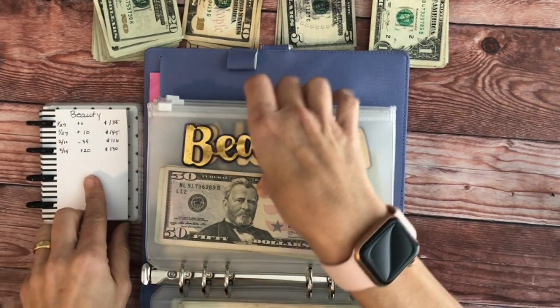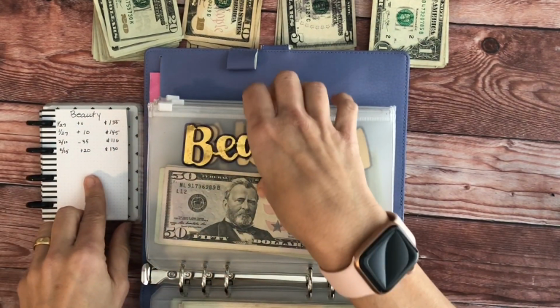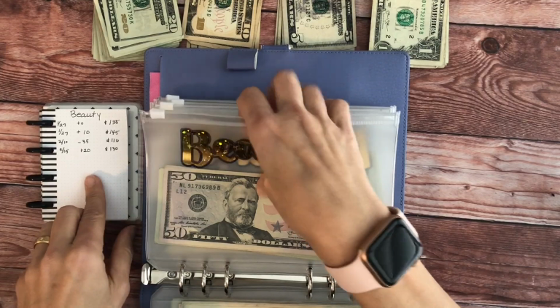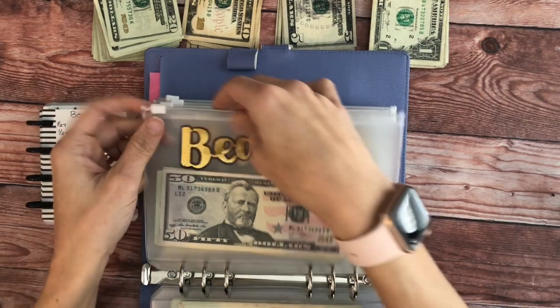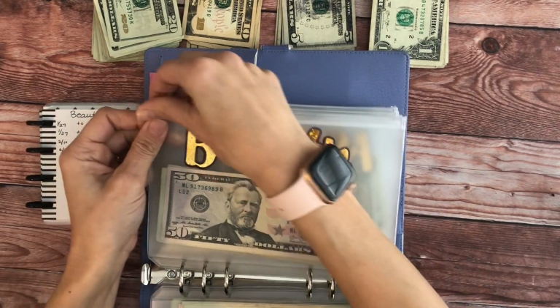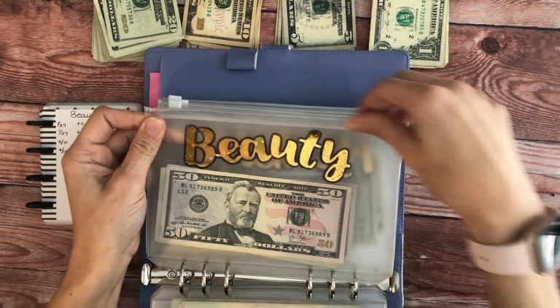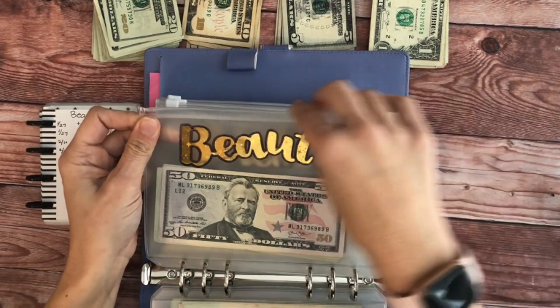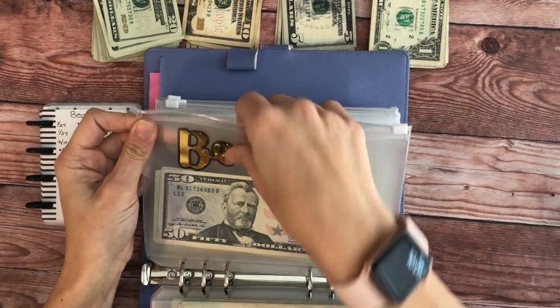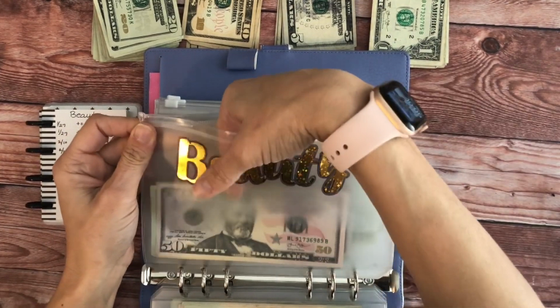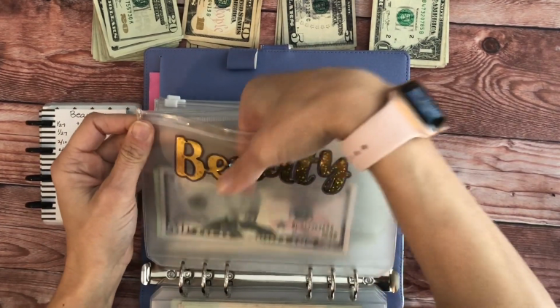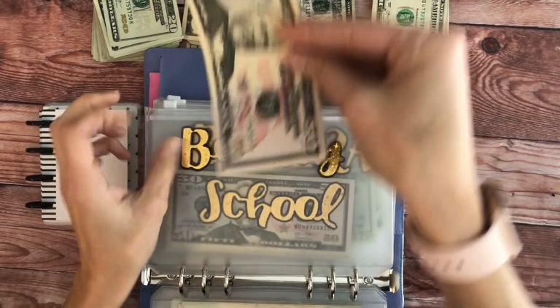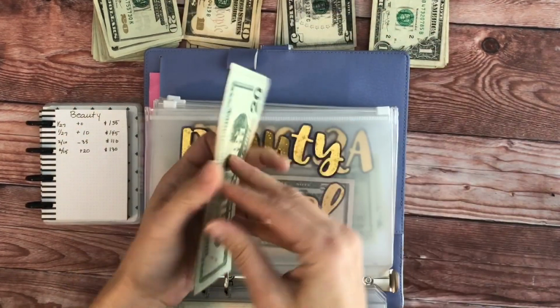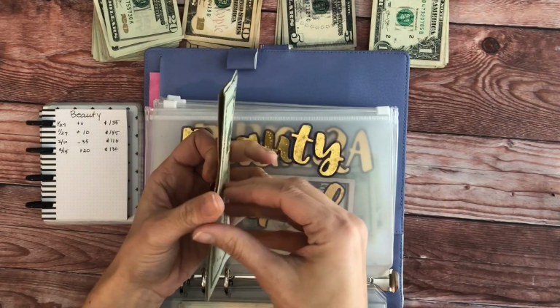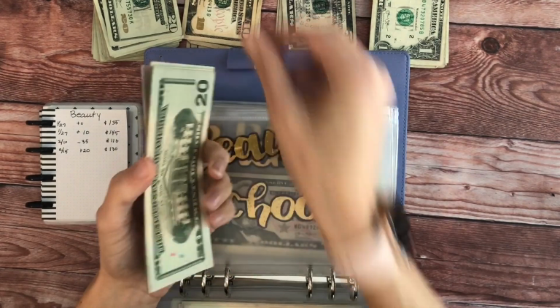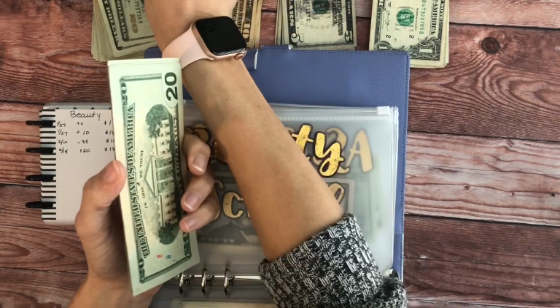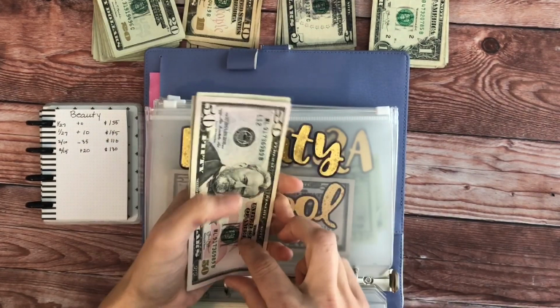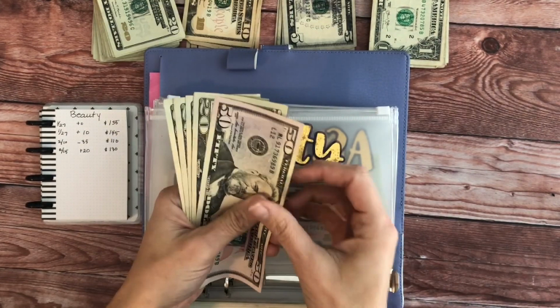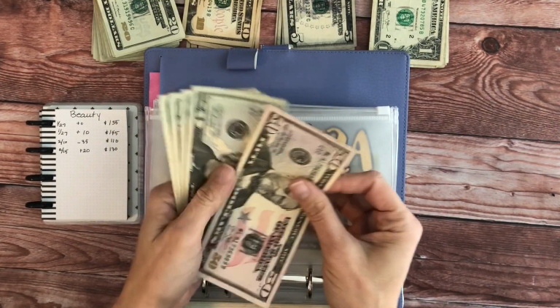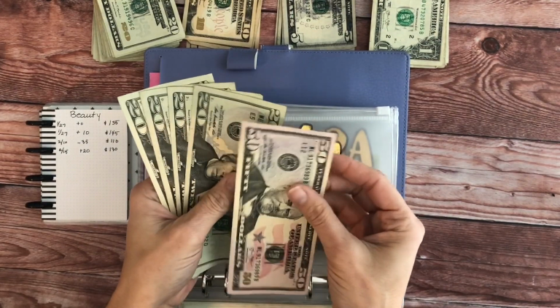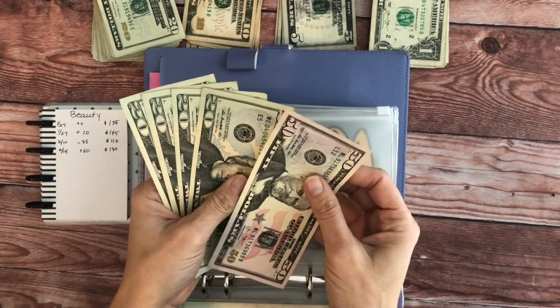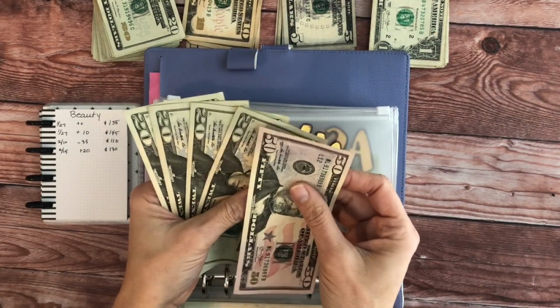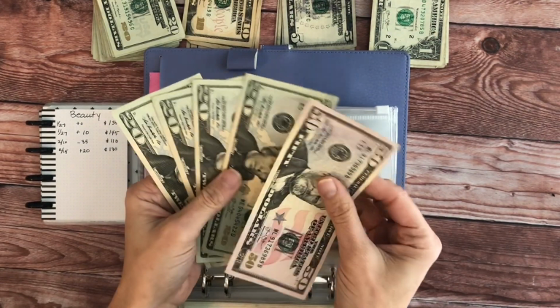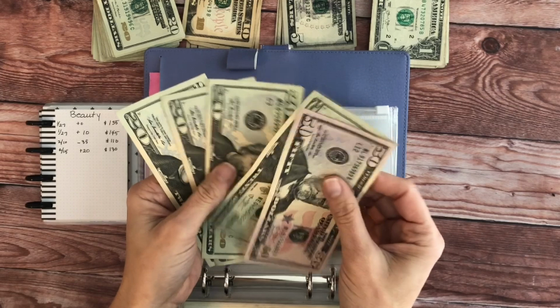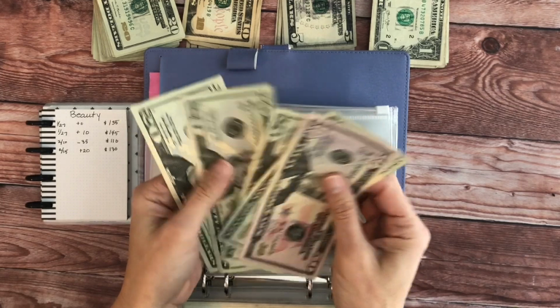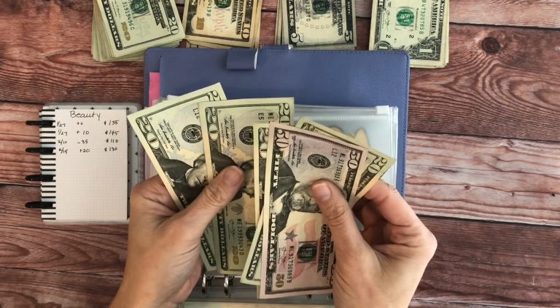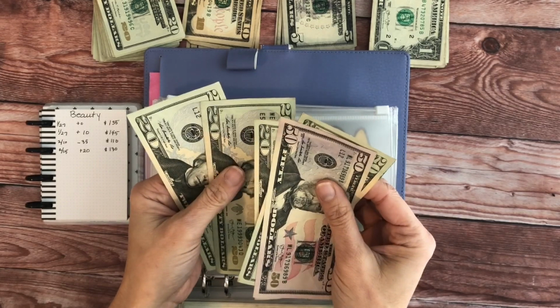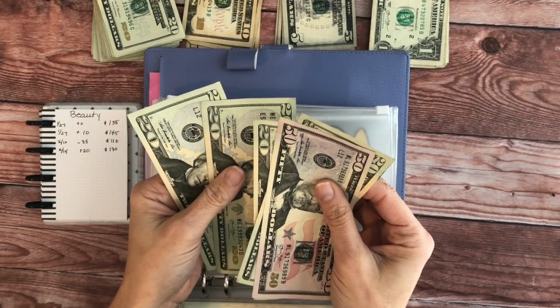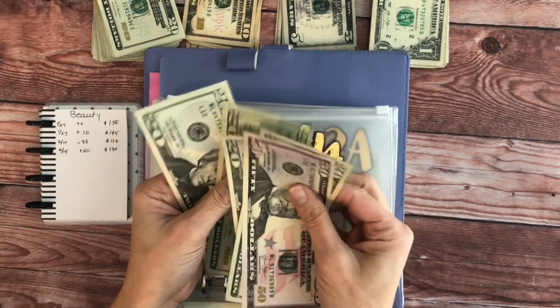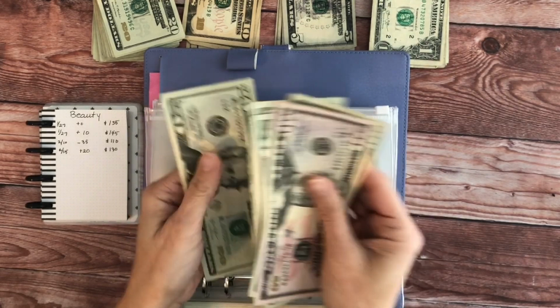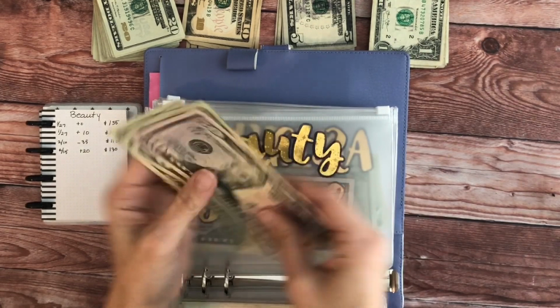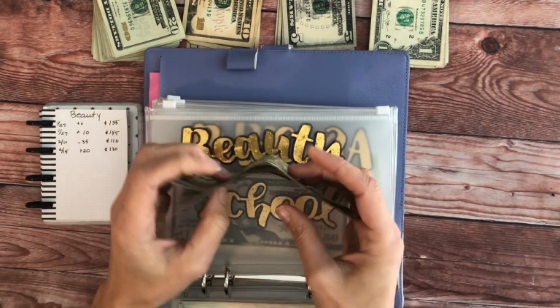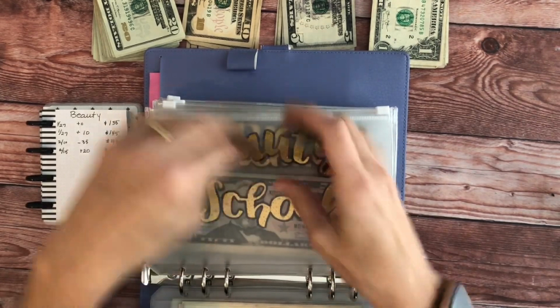Beauty — we're going to add $20. So we should have: one thirty, fifty, seventy, ninety, one ten, one thirty. Good, this one's right.